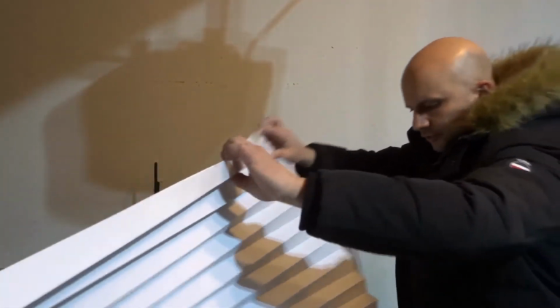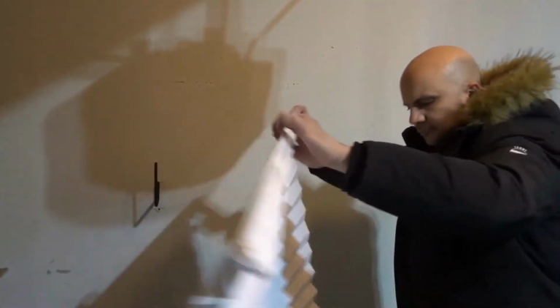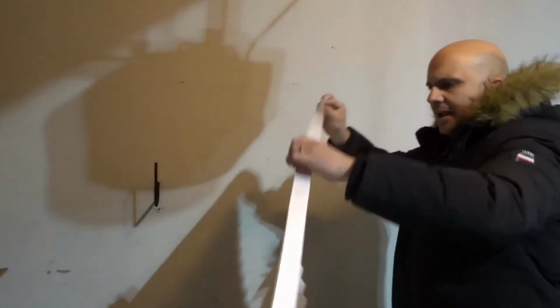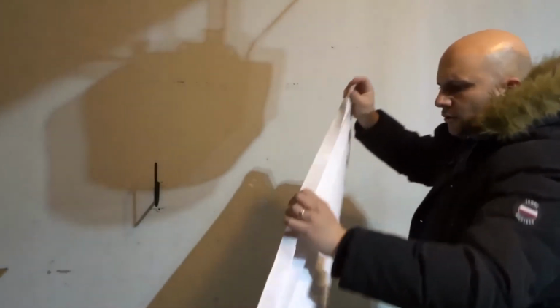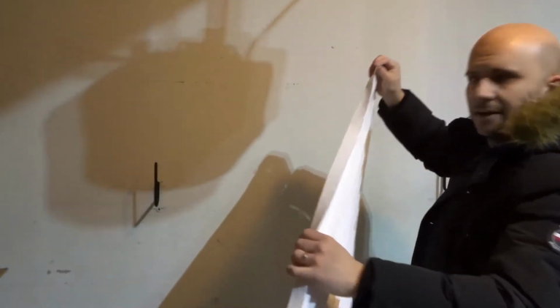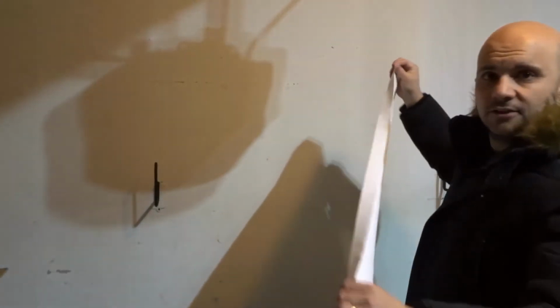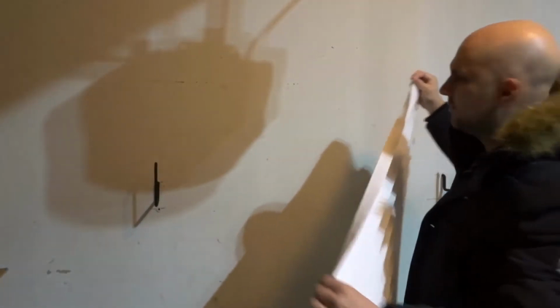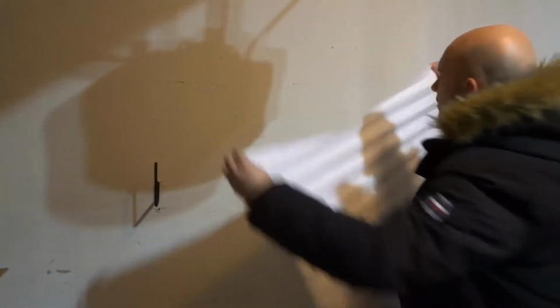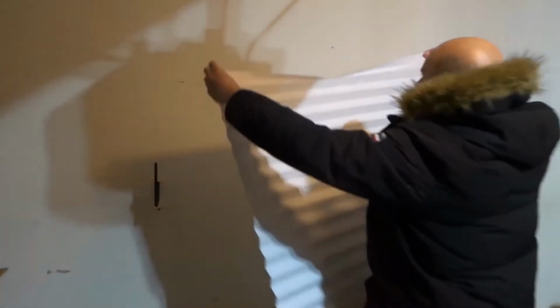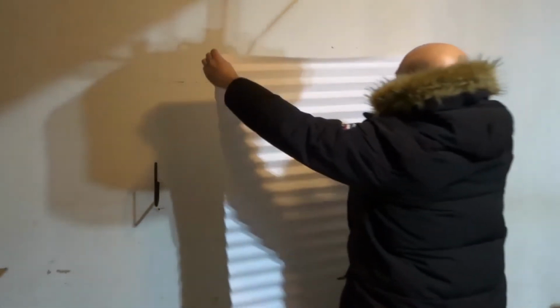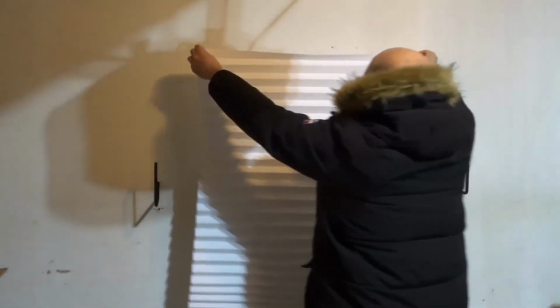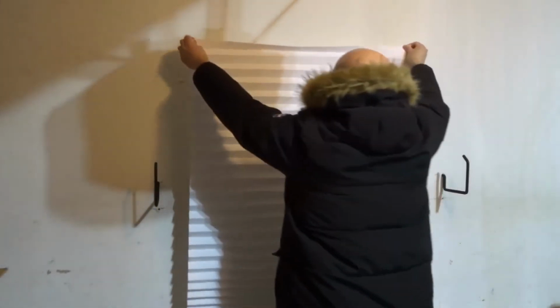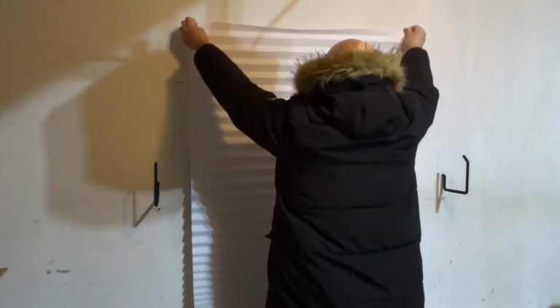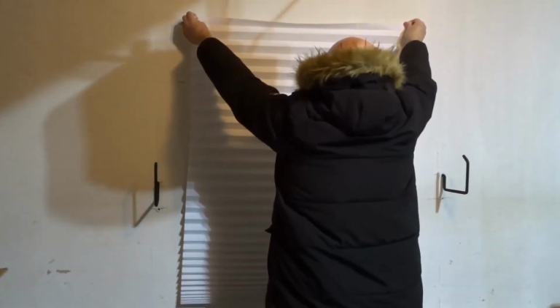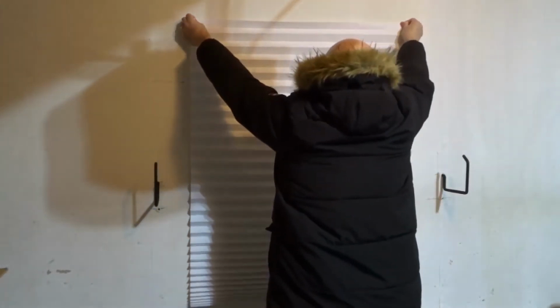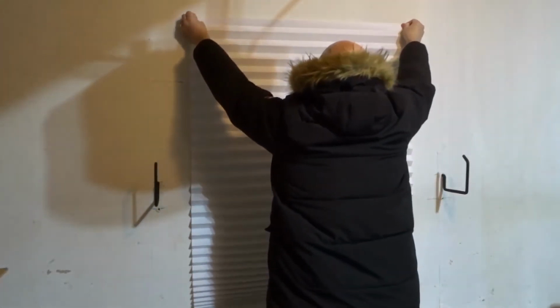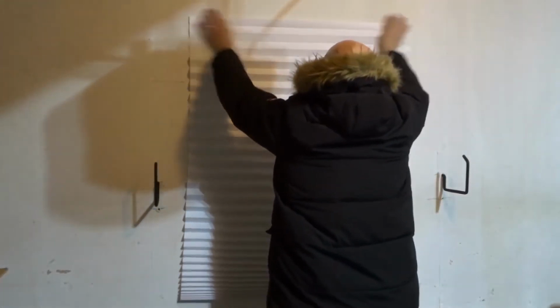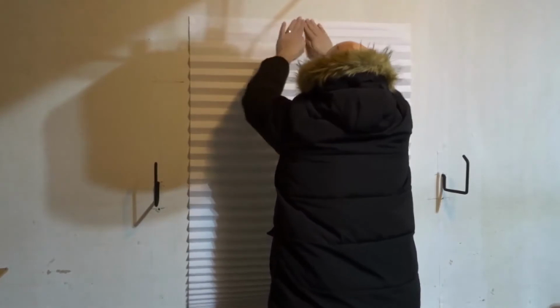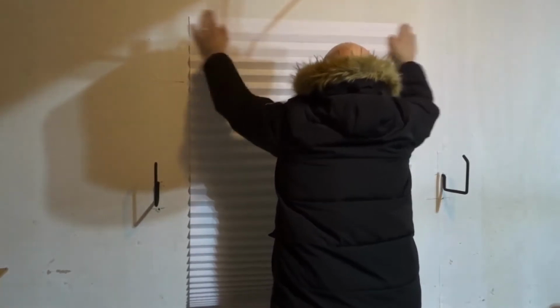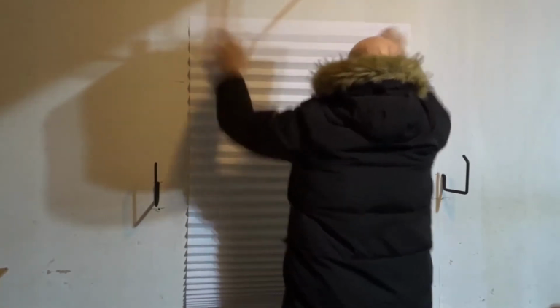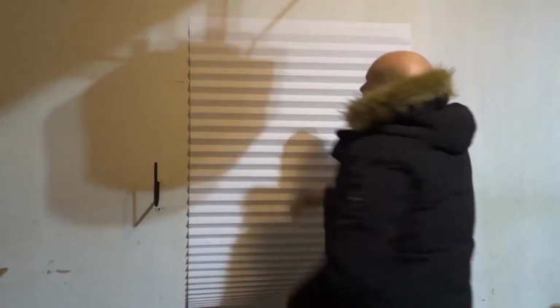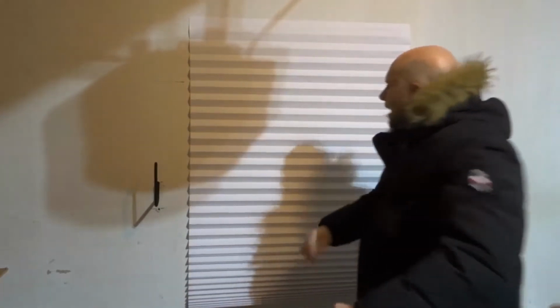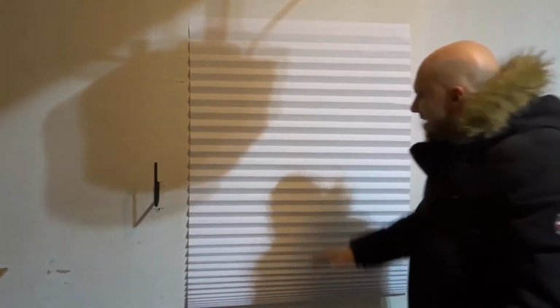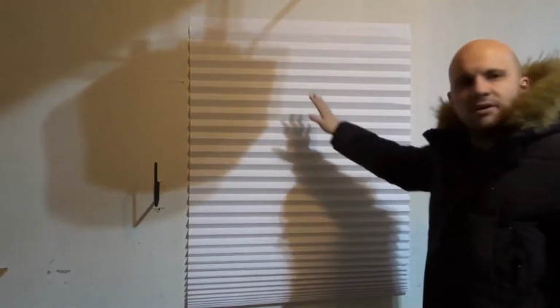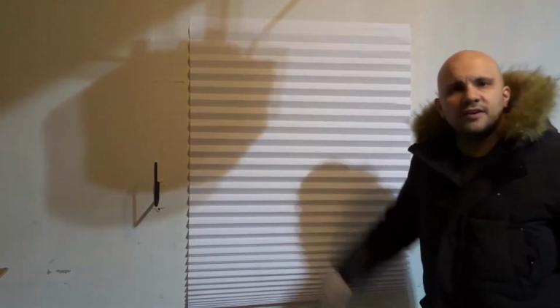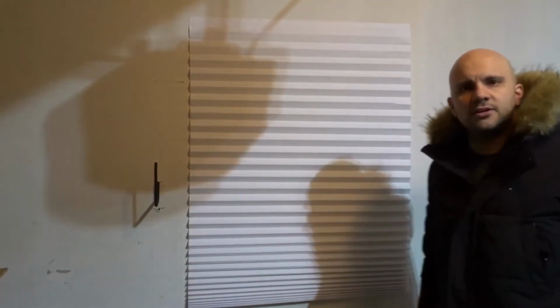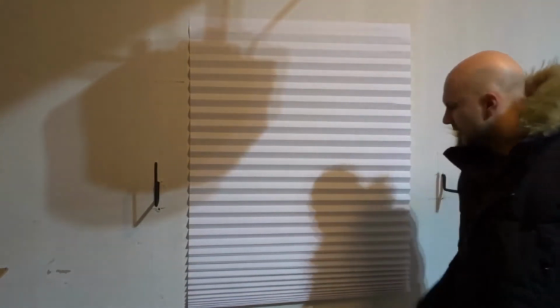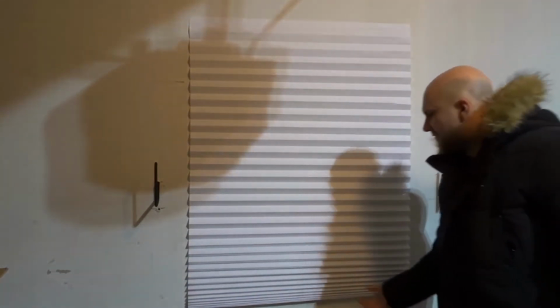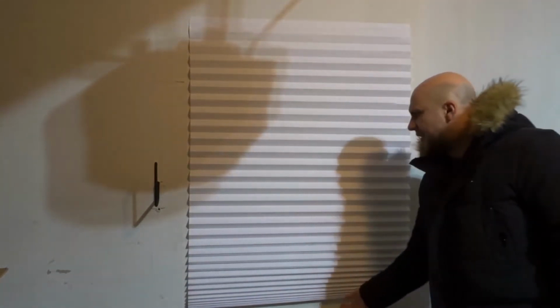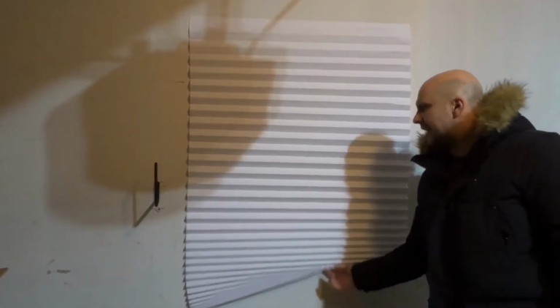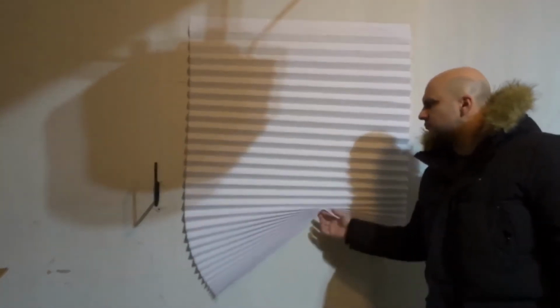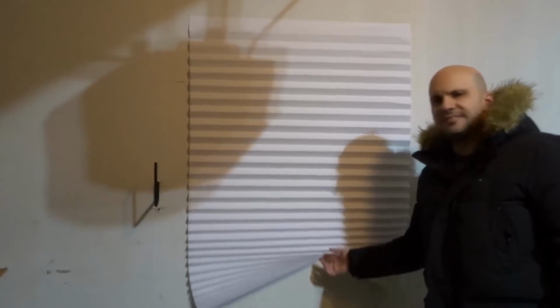I'm going to pretend there's a window here and stick it directly on top of the window — like that. As you can see, it's now covering the window. We have the shade and it just drops down.